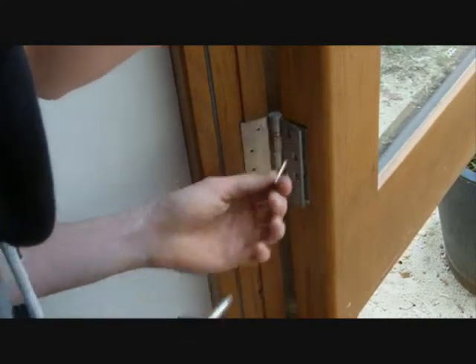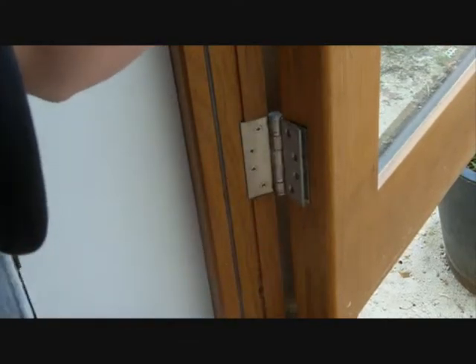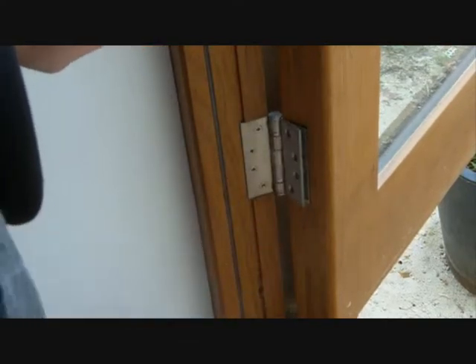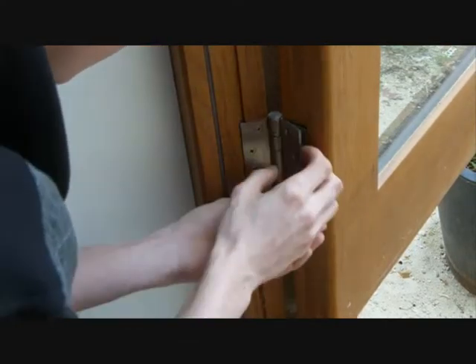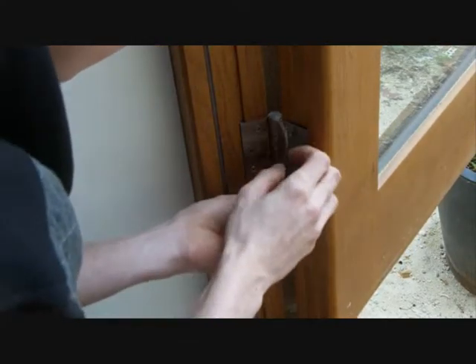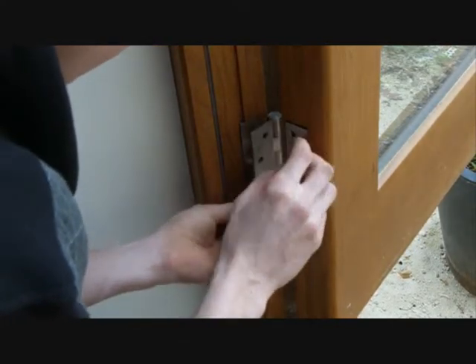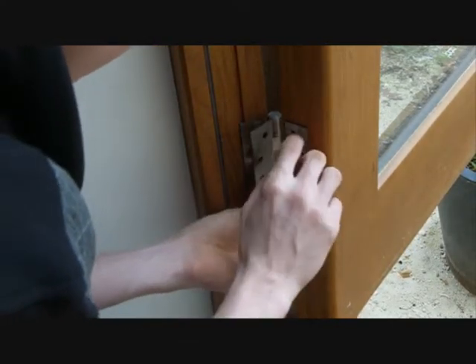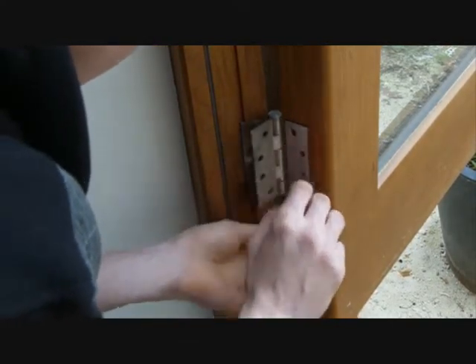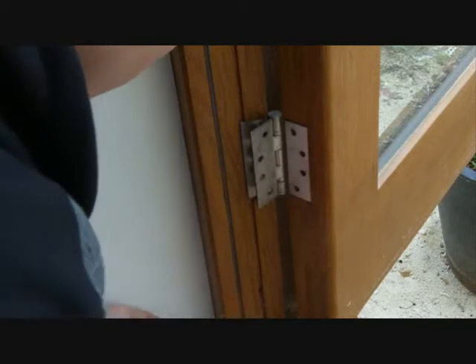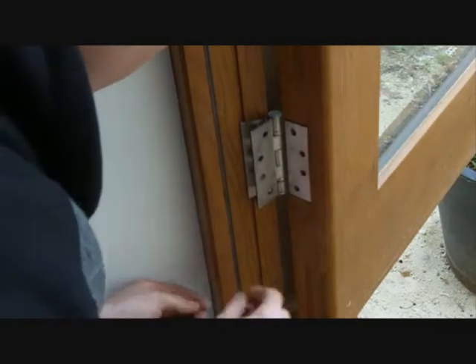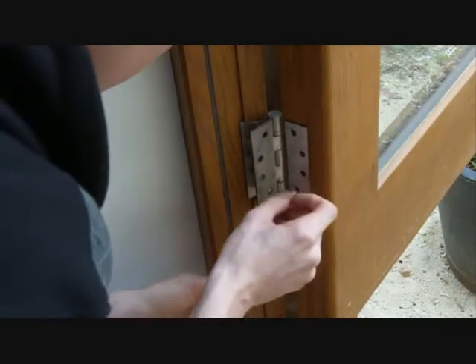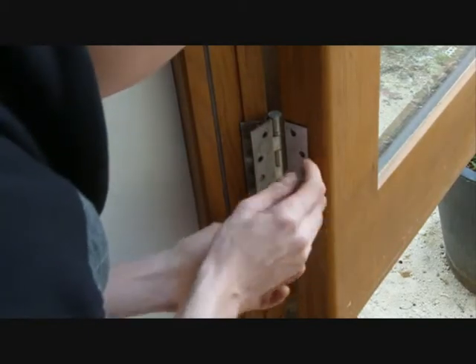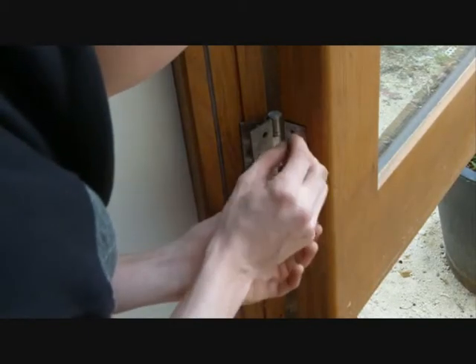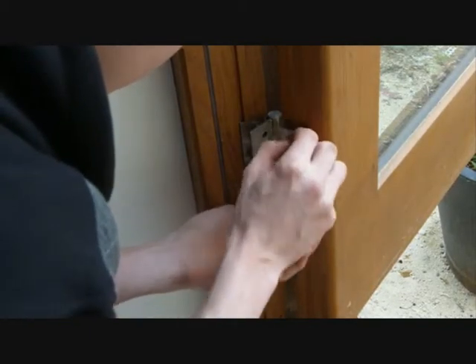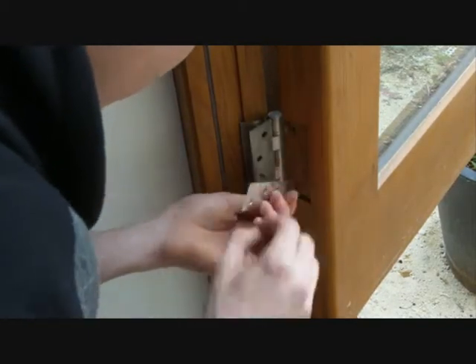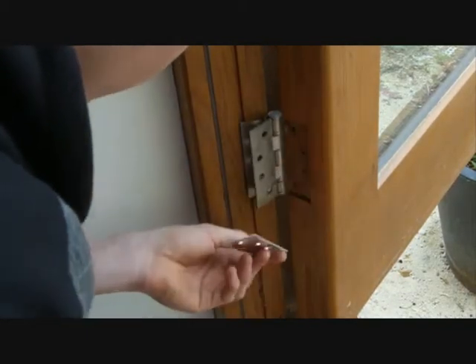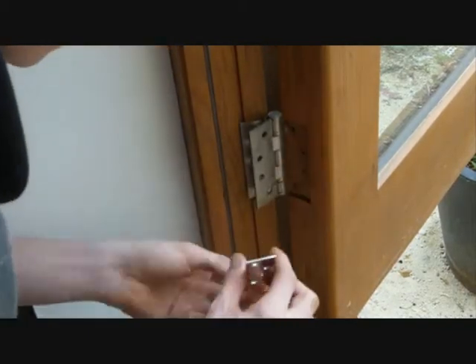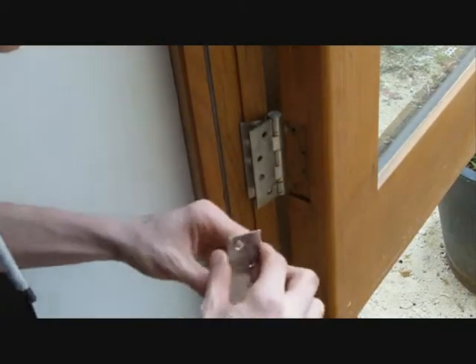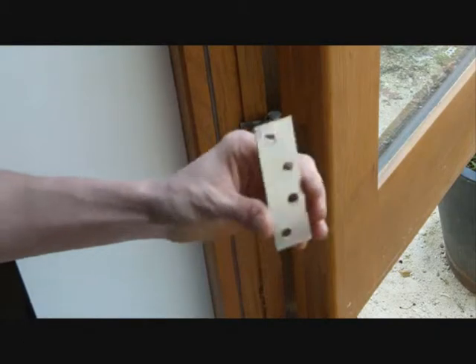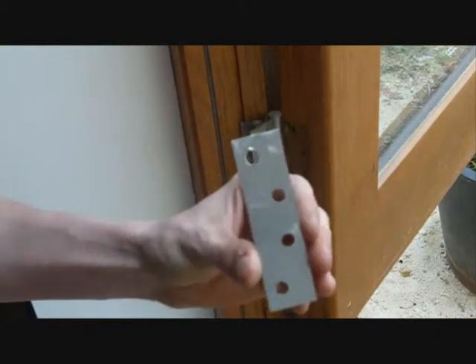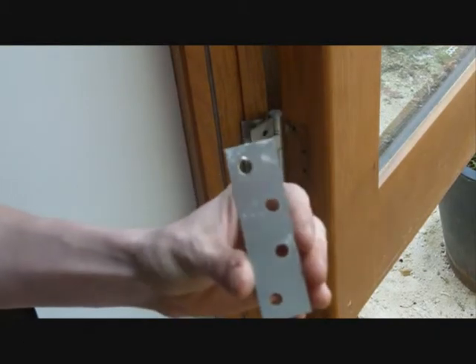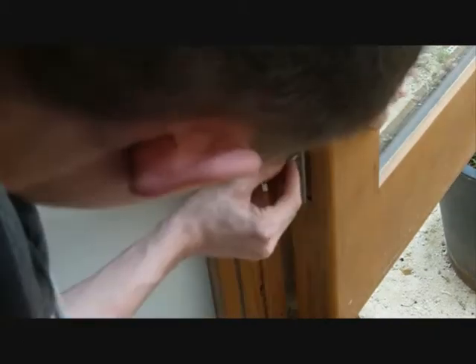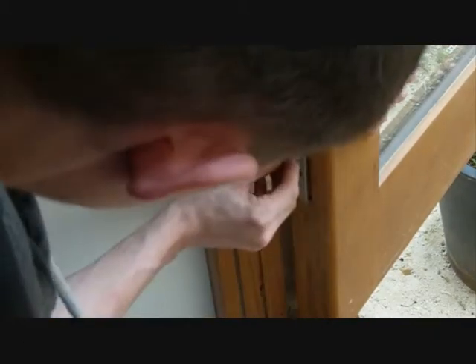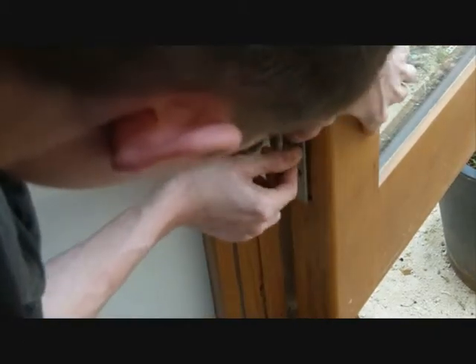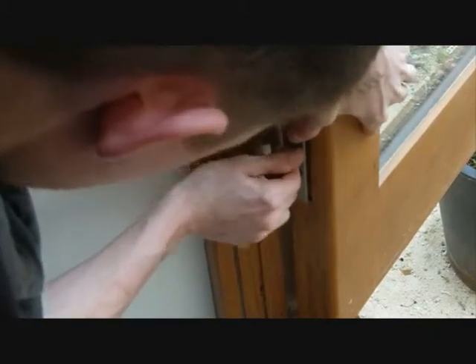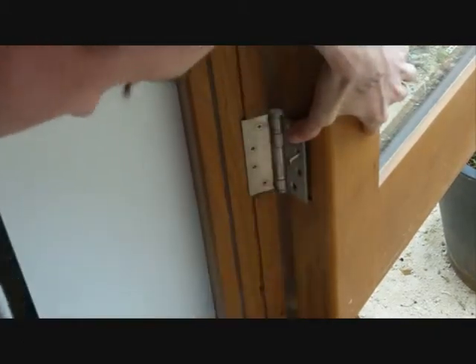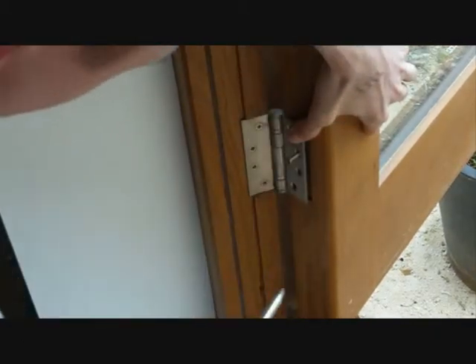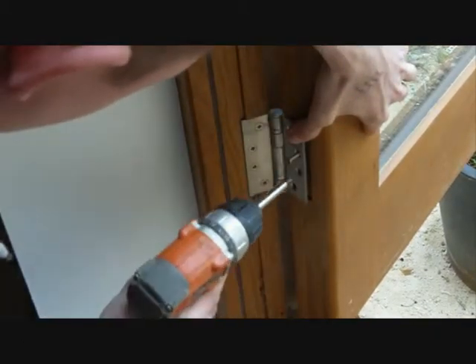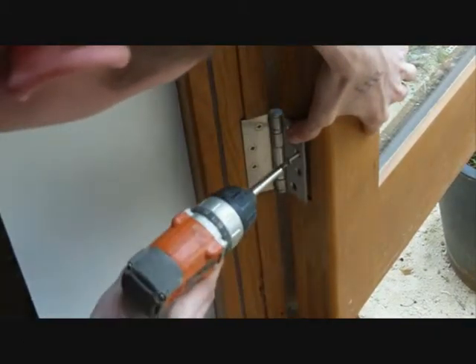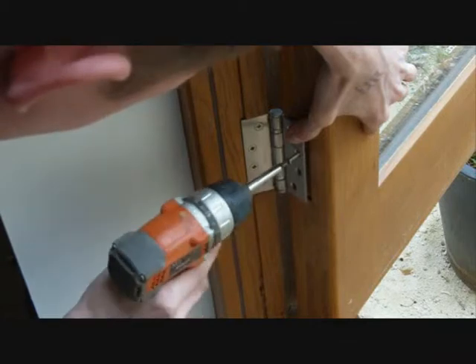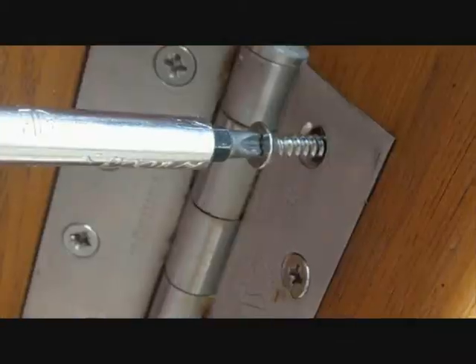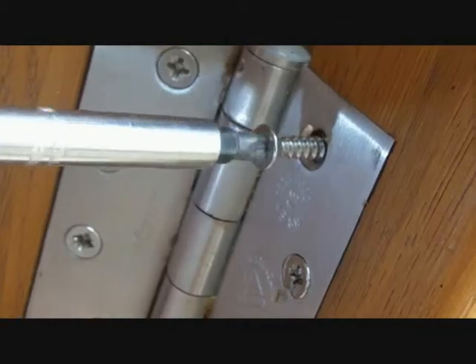All timber products have a tendency to swell over time, so Oak Tree Joinery install hinge packers into the door frame and the door styles. This means your timber windows and doors will always be as easy to open and close as they were when they were new.